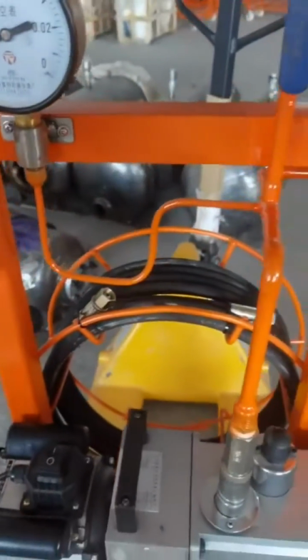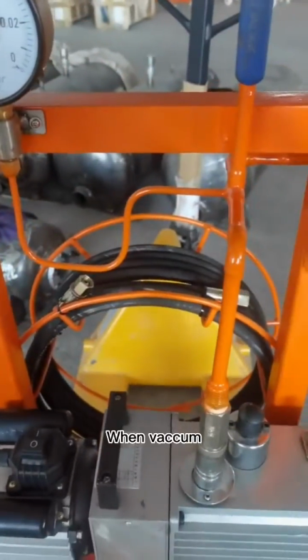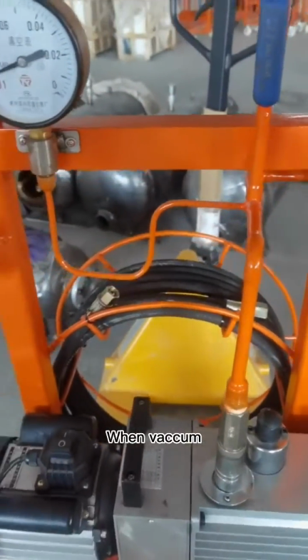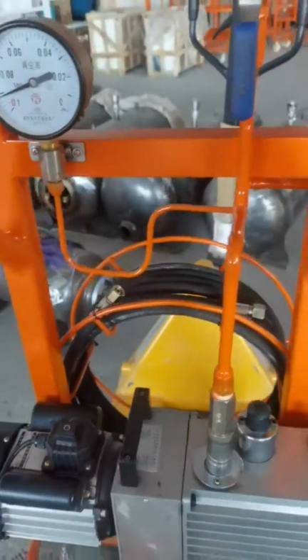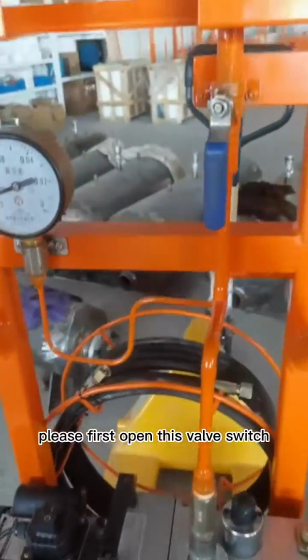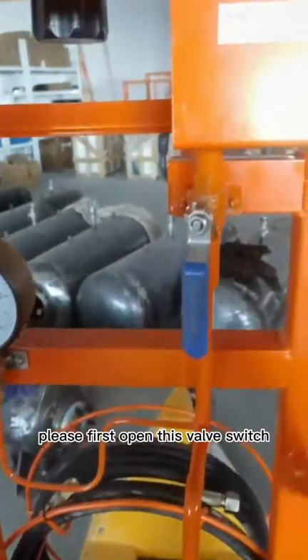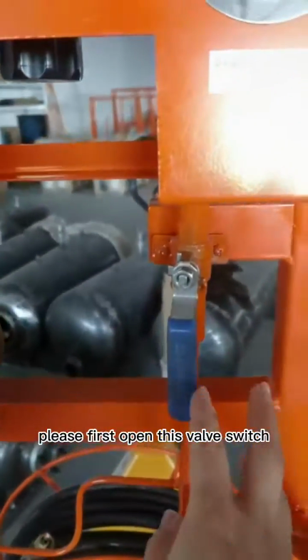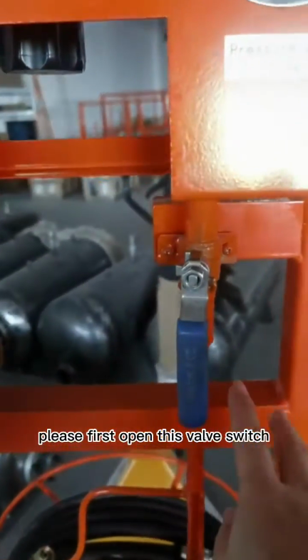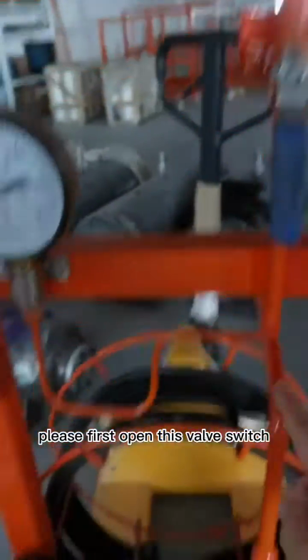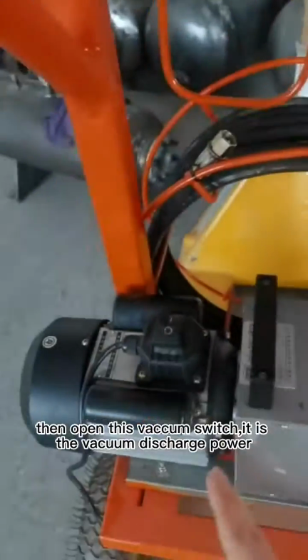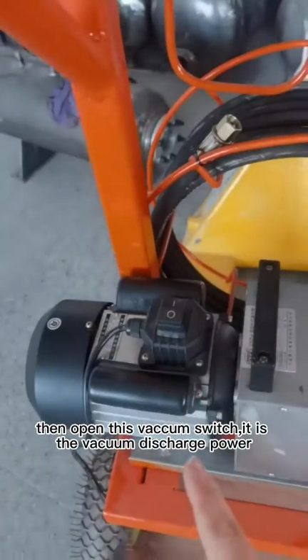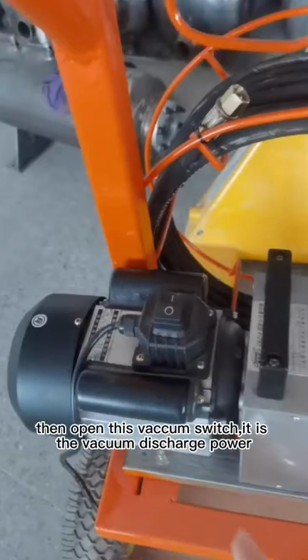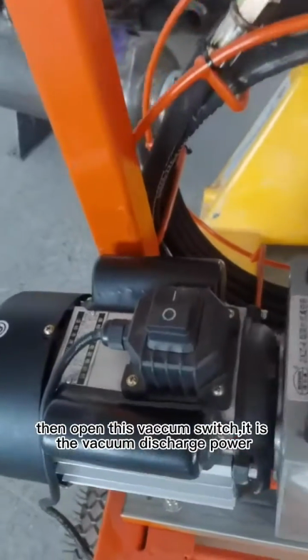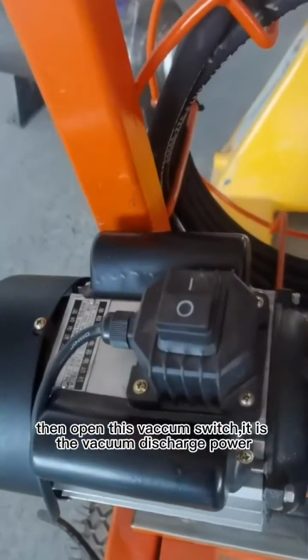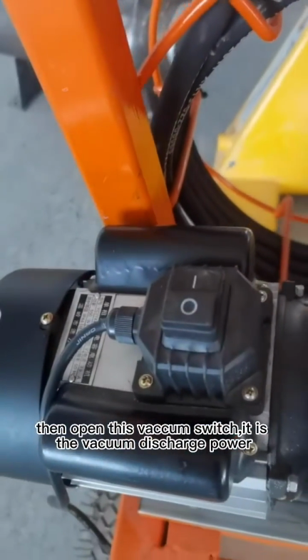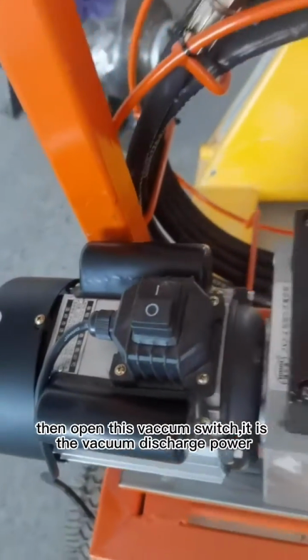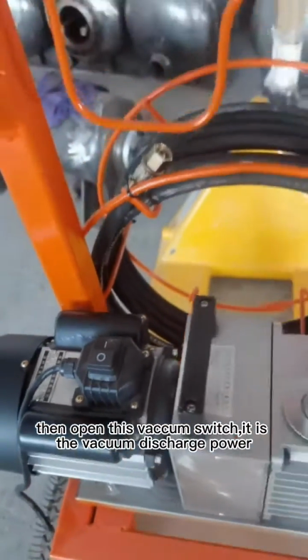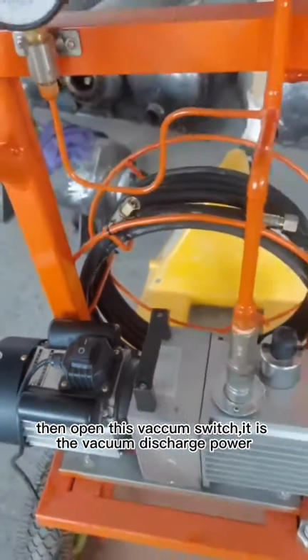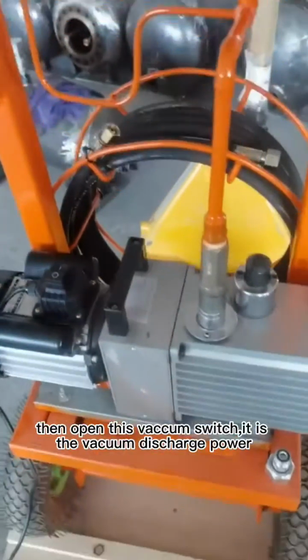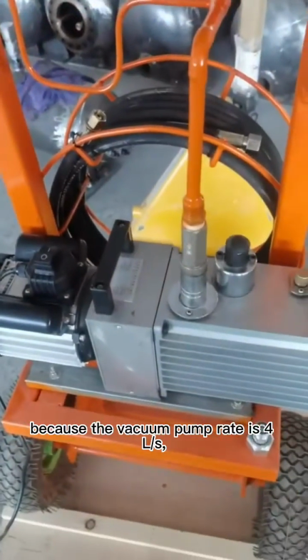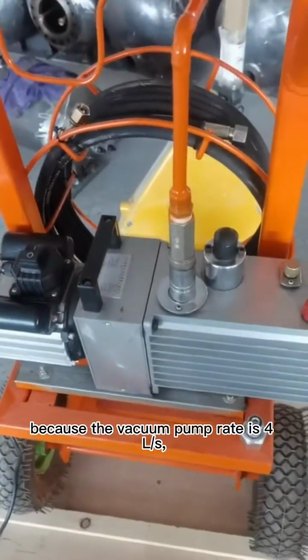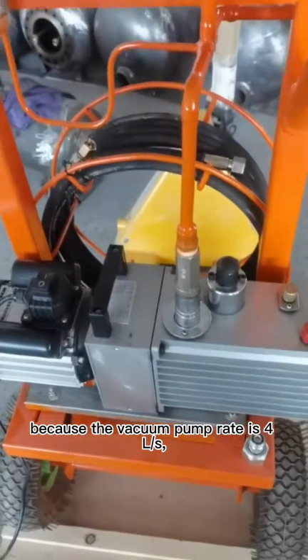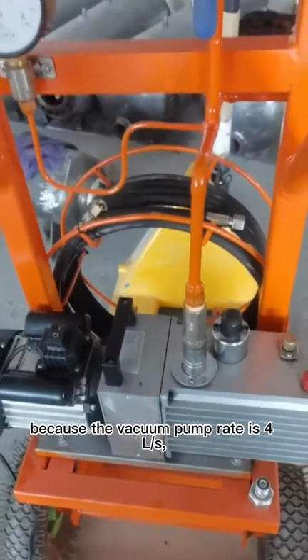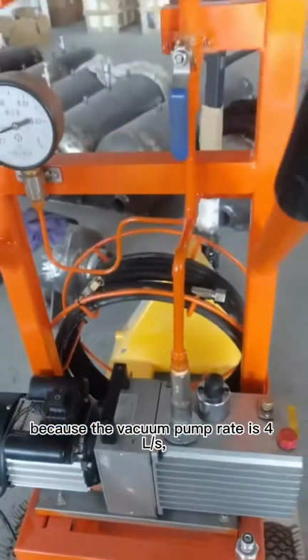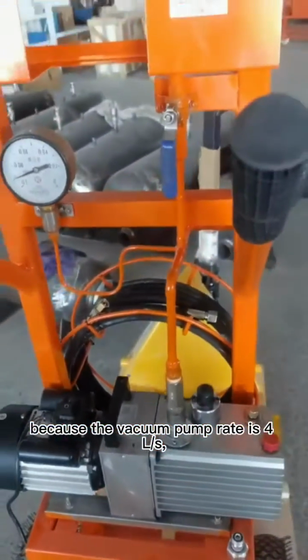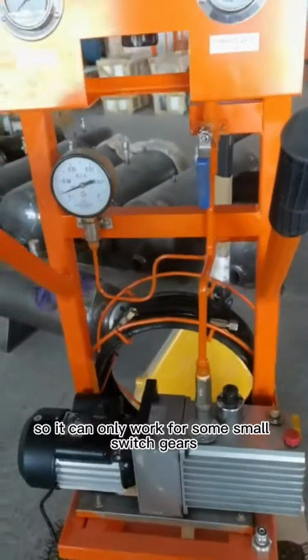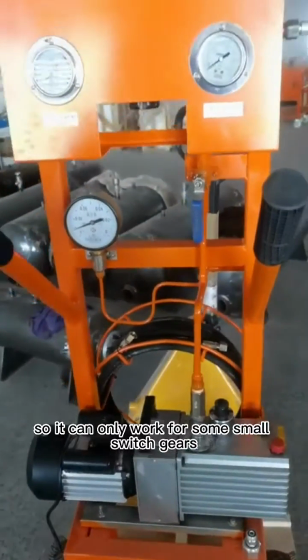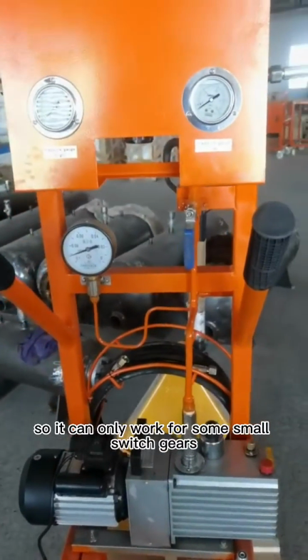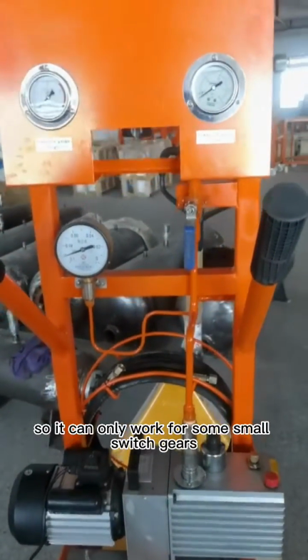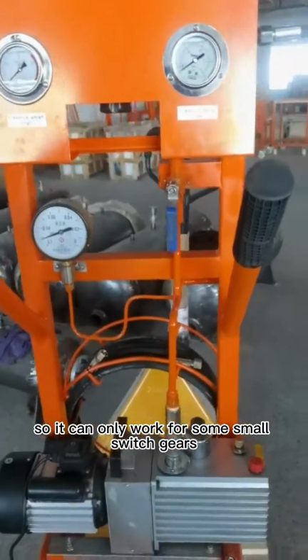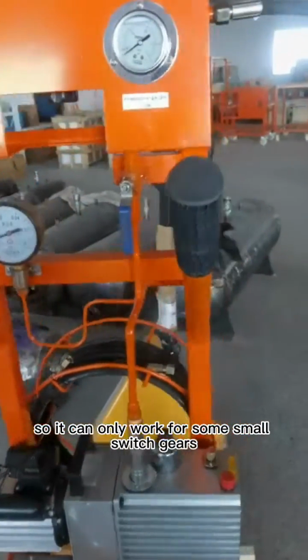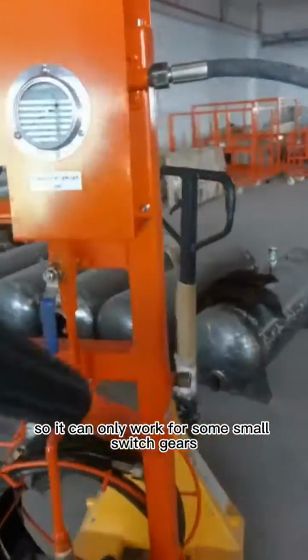When performing vacuum, please first open this valve switch, then open the vacuum switch. It is the vacuum discharge power. Because the vacuum pump rate is CLS, it can only work for some small switchgears.